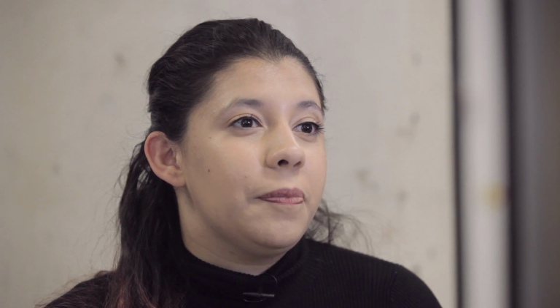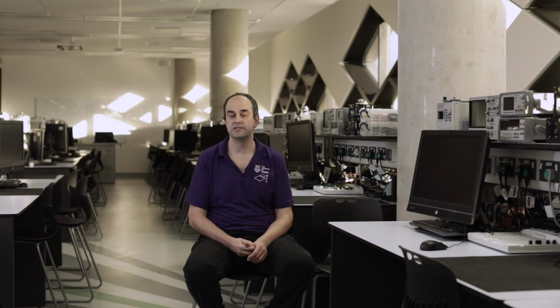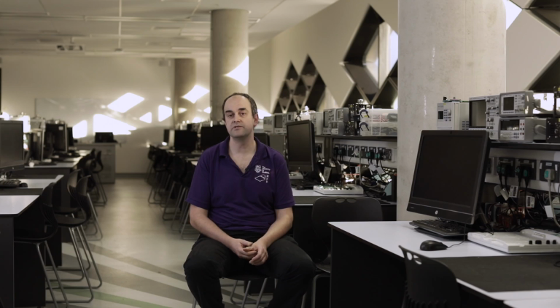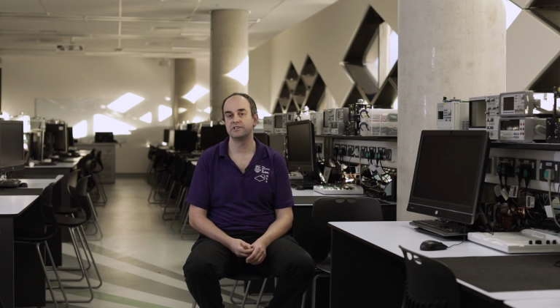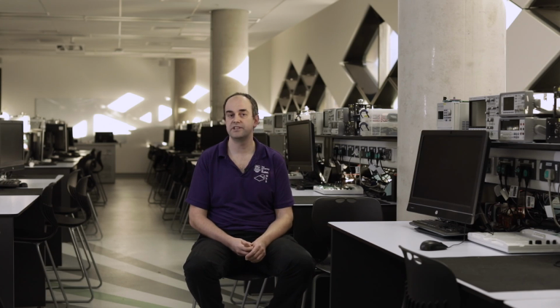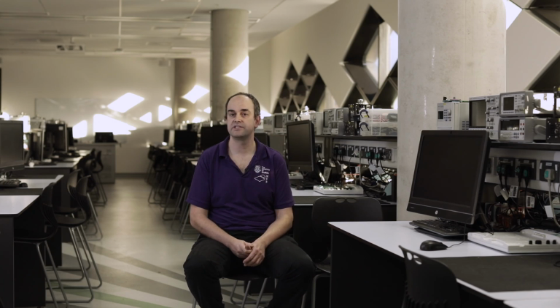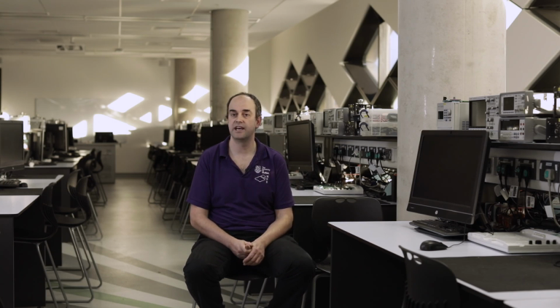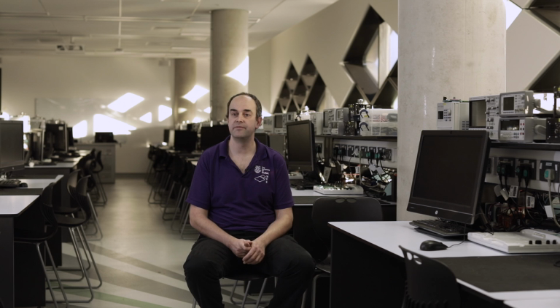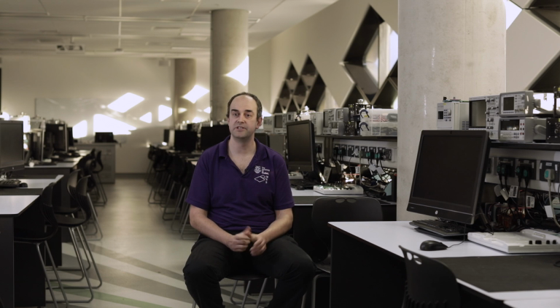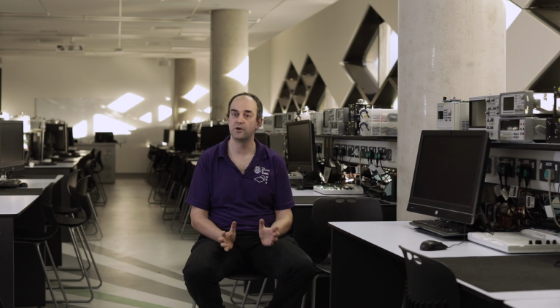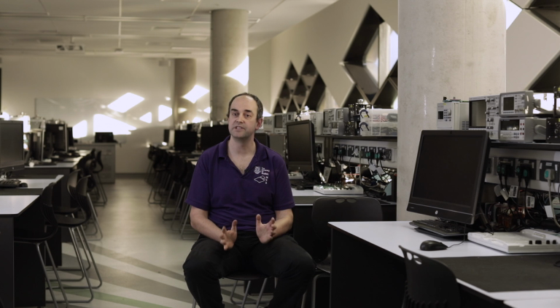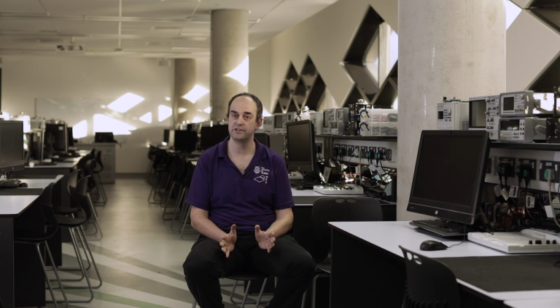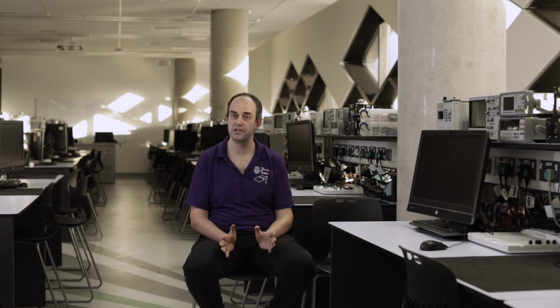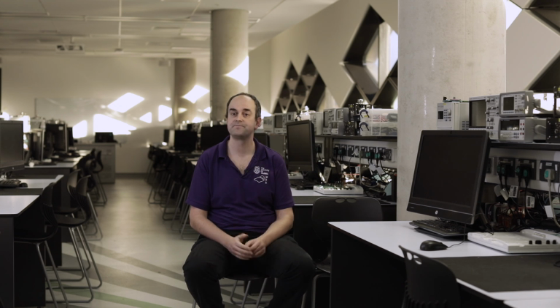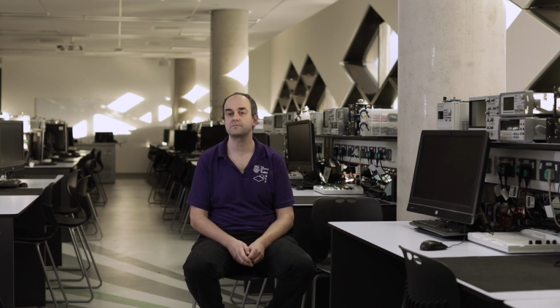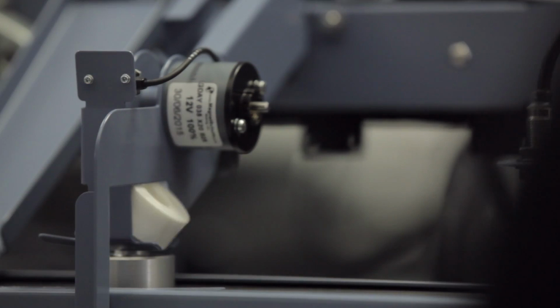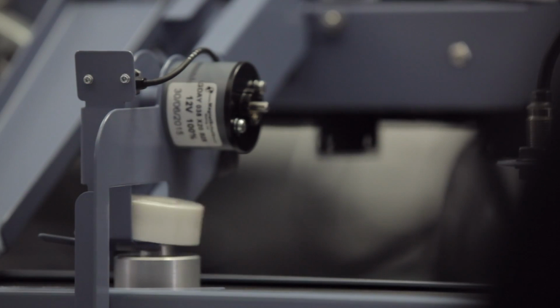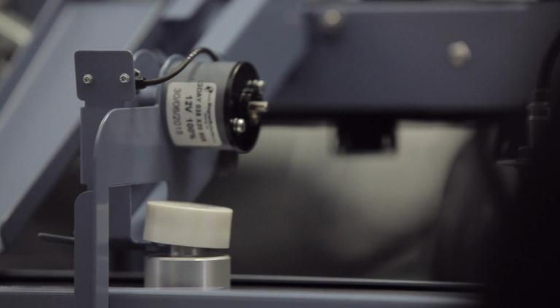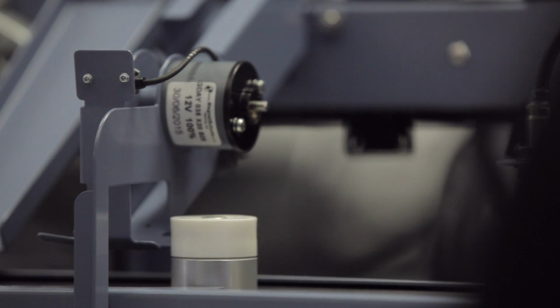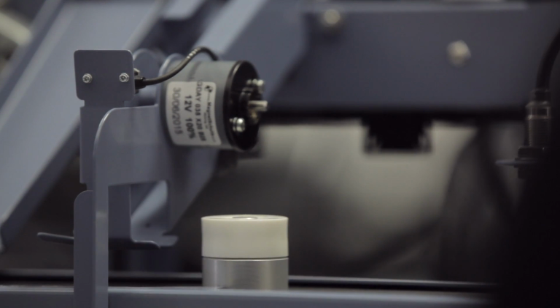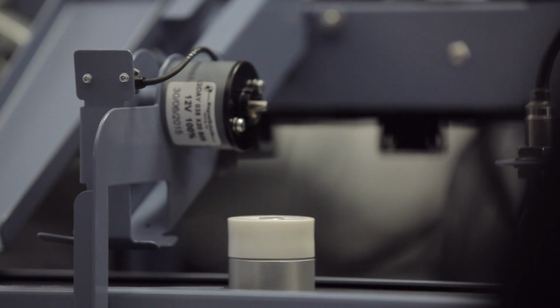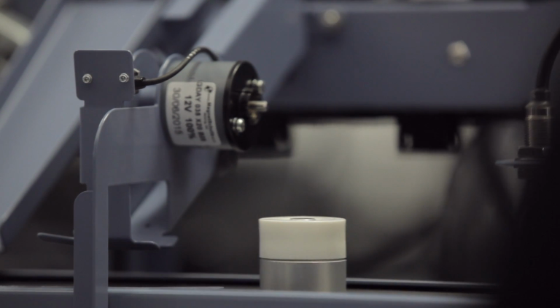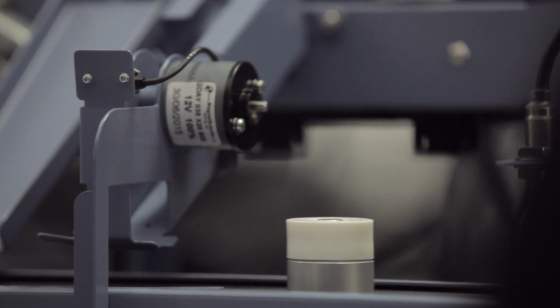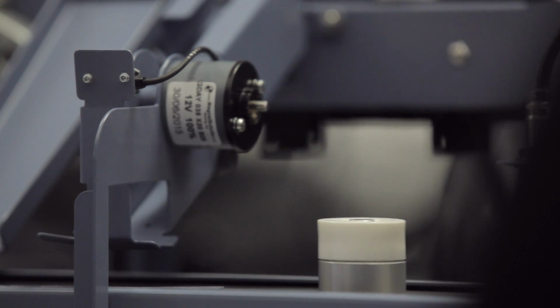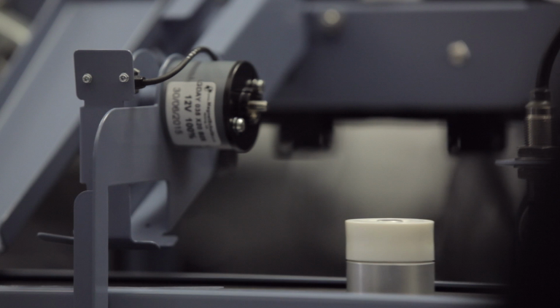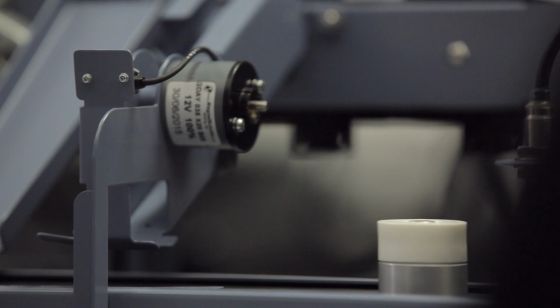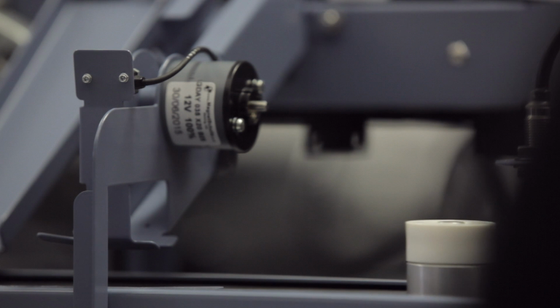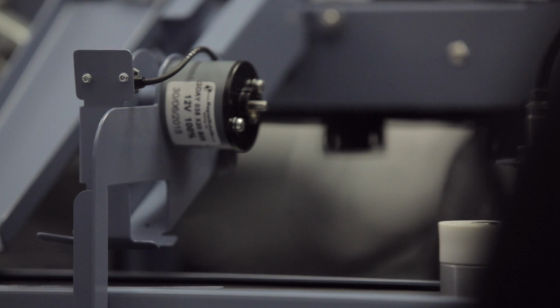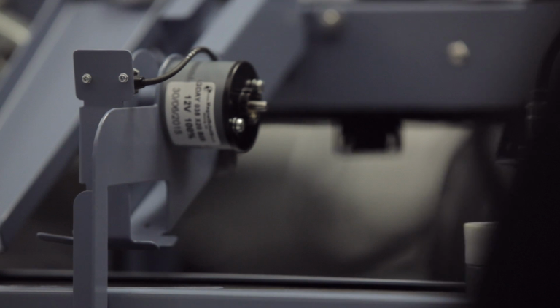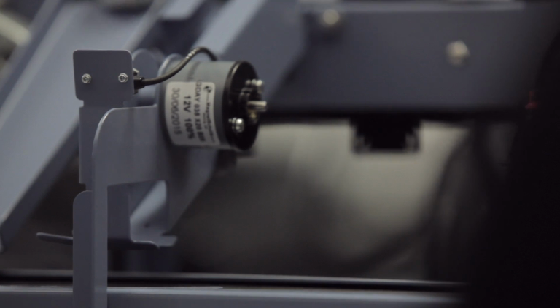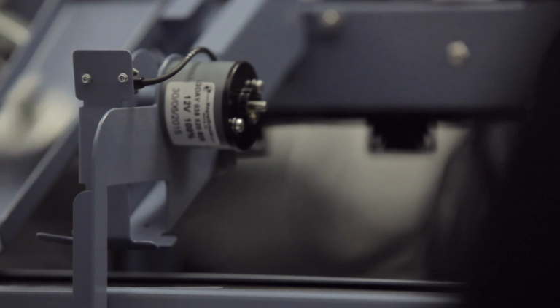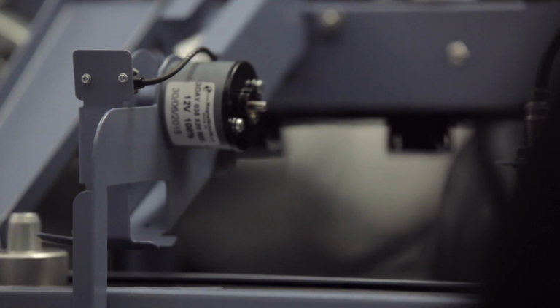The students first see this piece of equipment in the first year, where they work on the basics of PLC programming. The PLC is a programmable logic controller.